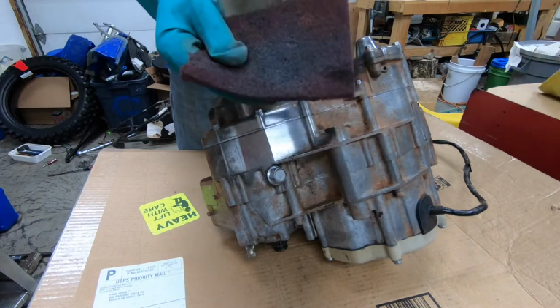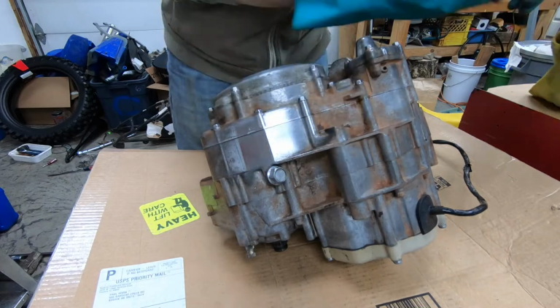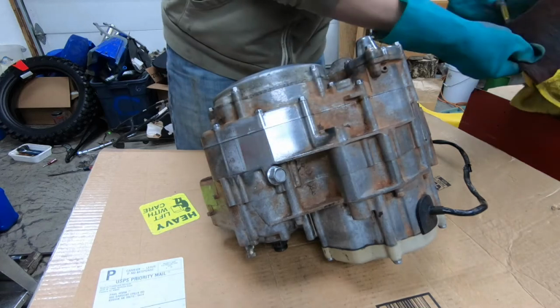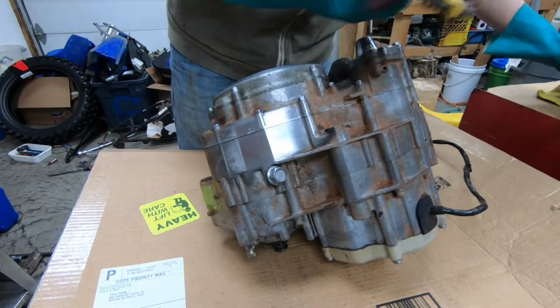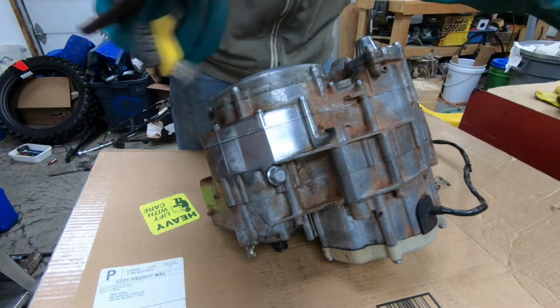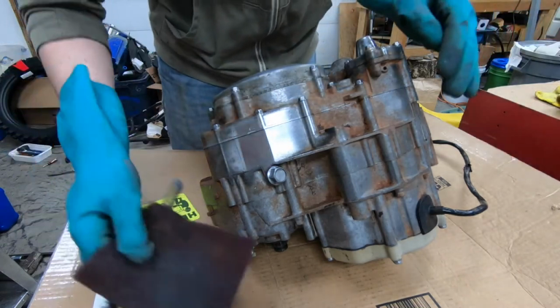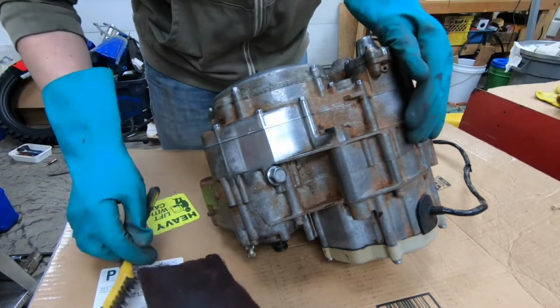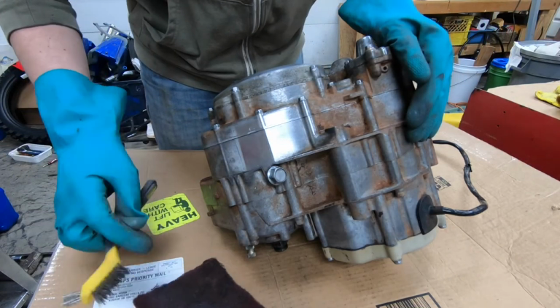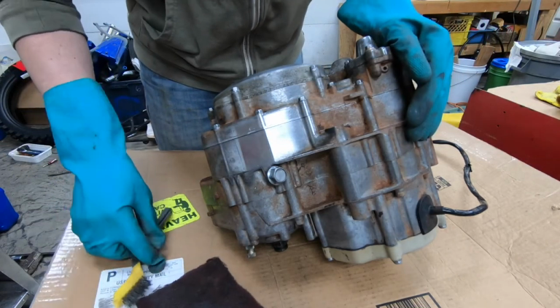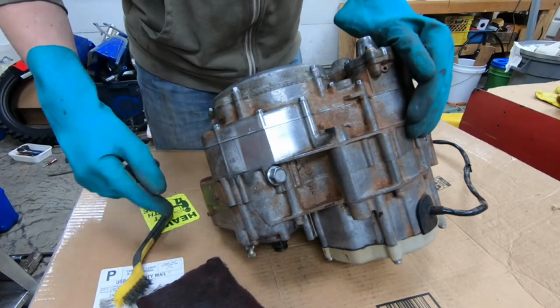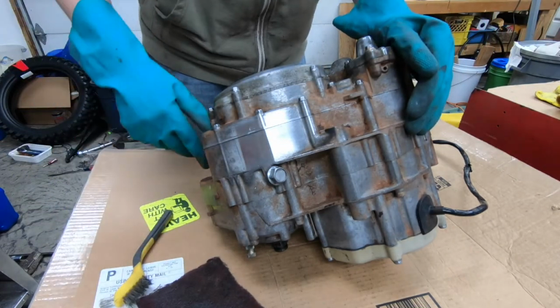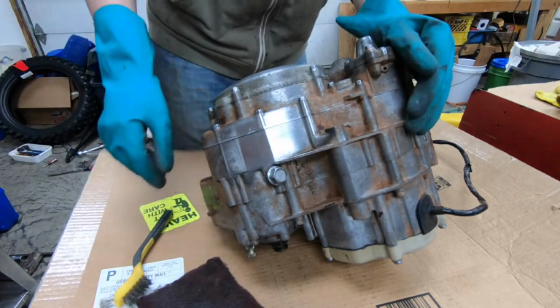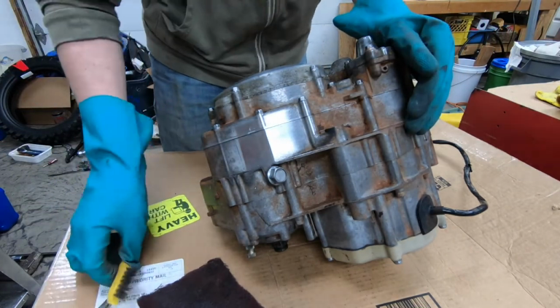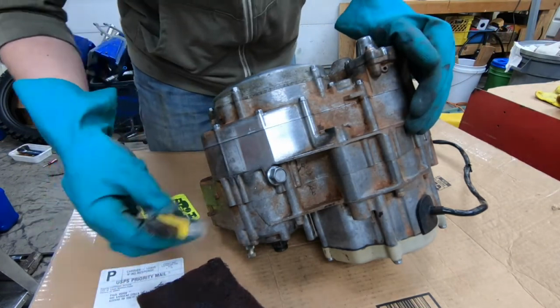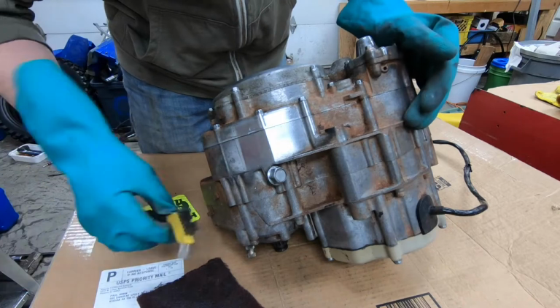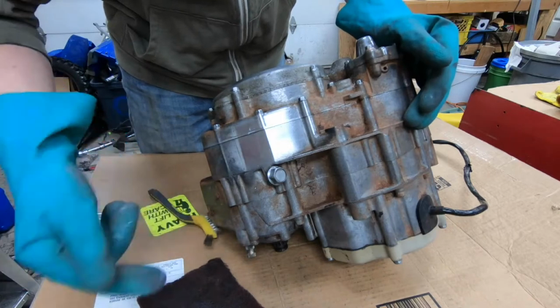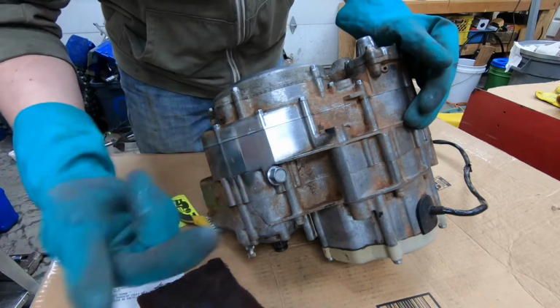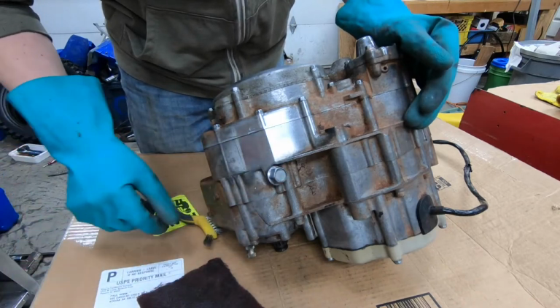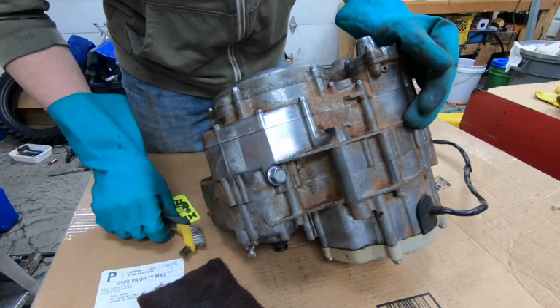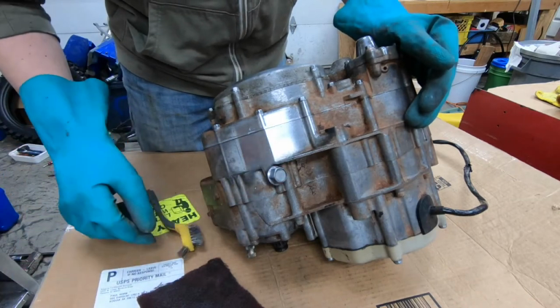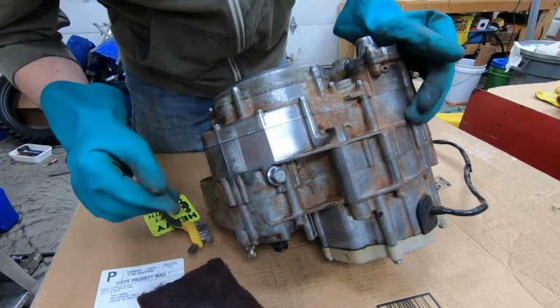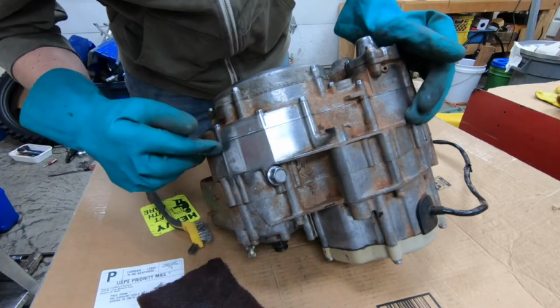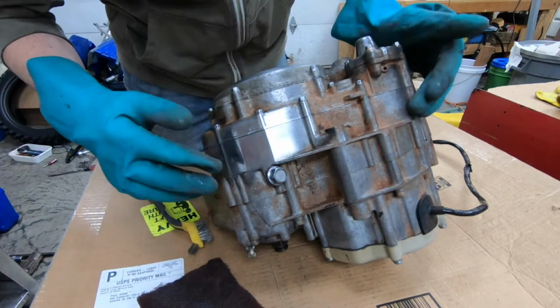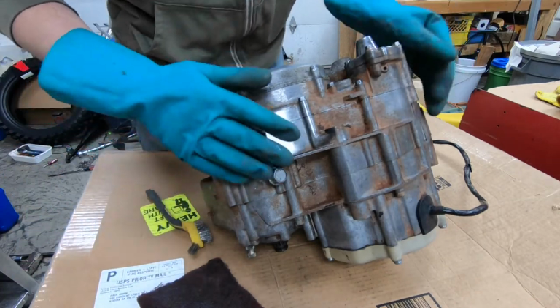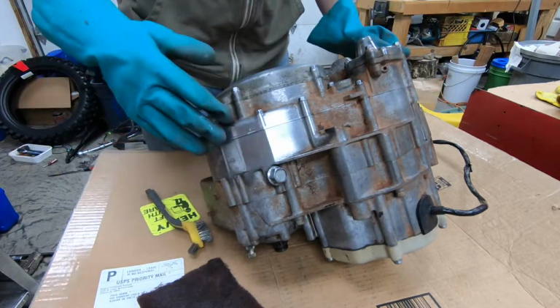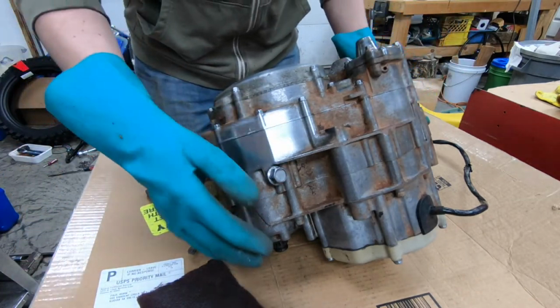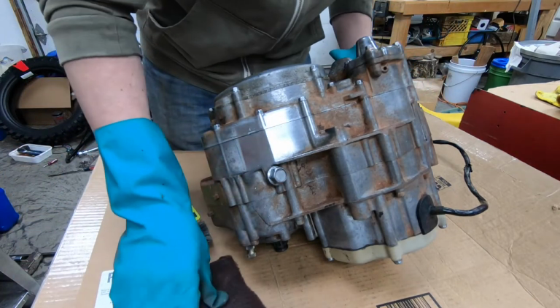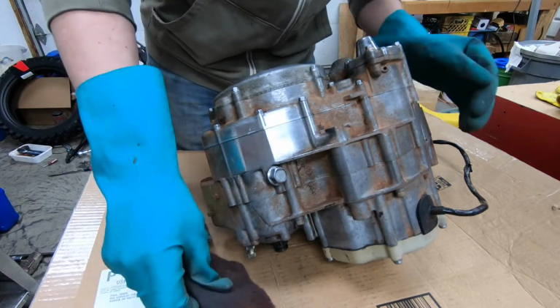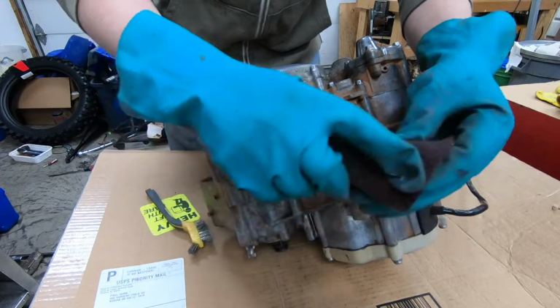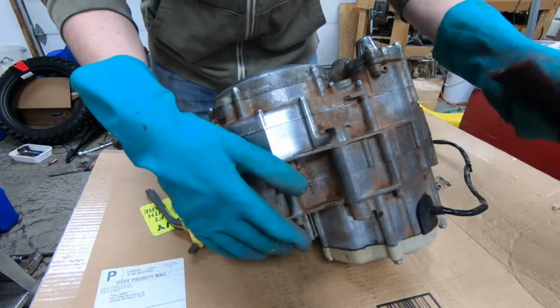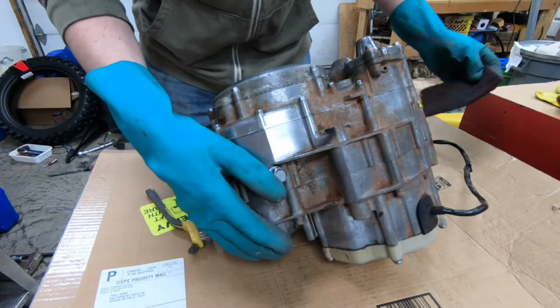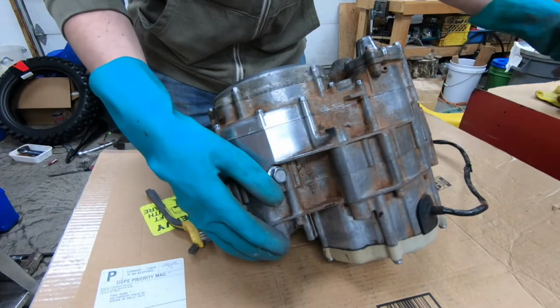If you don't have a wire brush you can just use scotch bright, but it's just going to be a little bit more dull. Let's go to another spot and show you guys again.